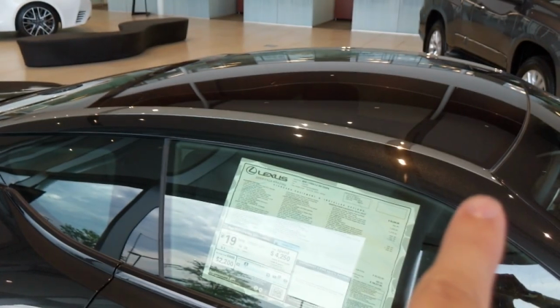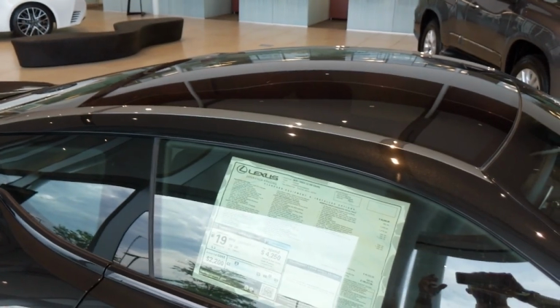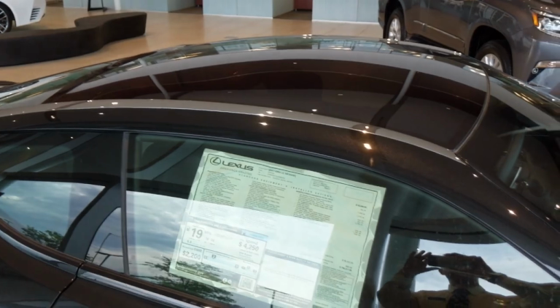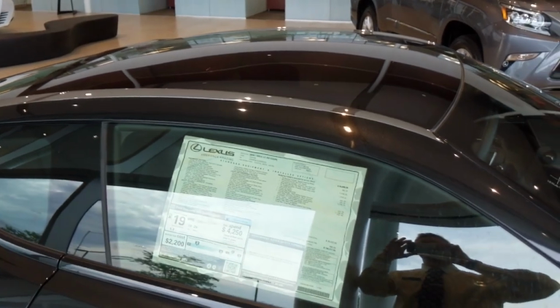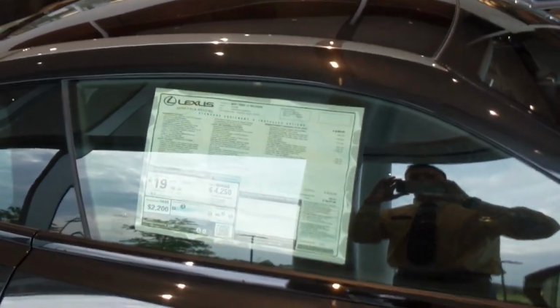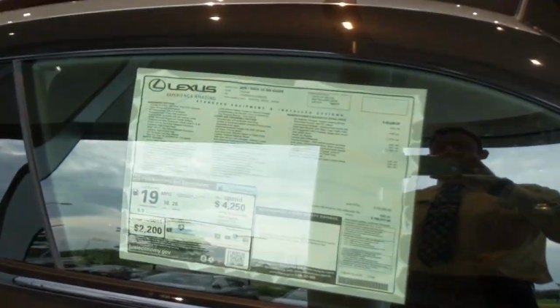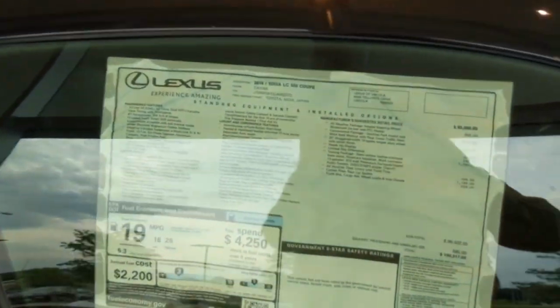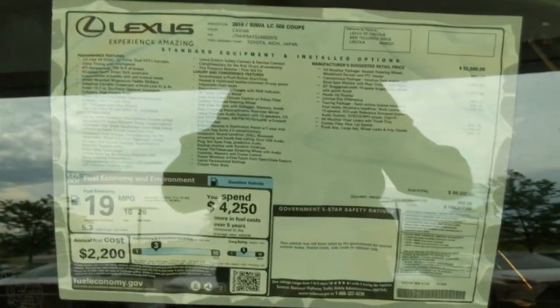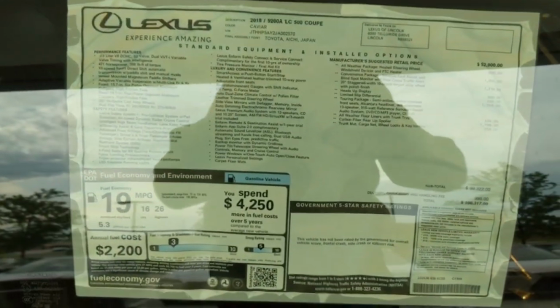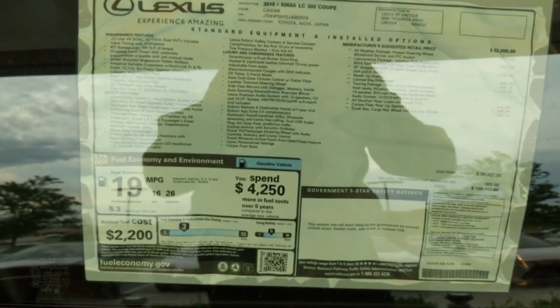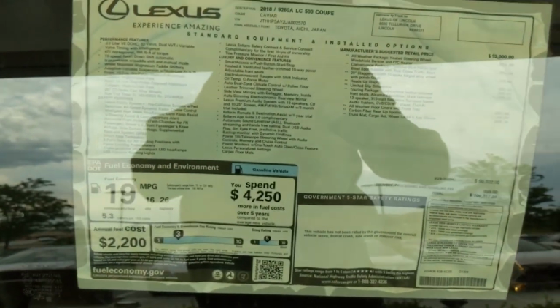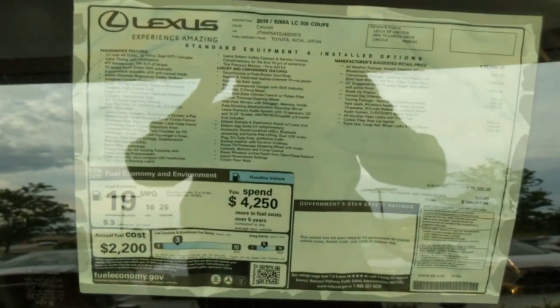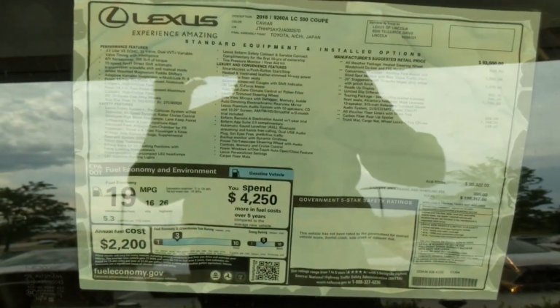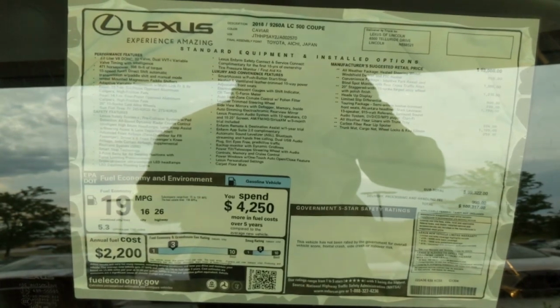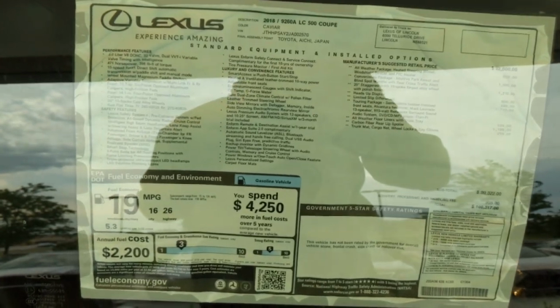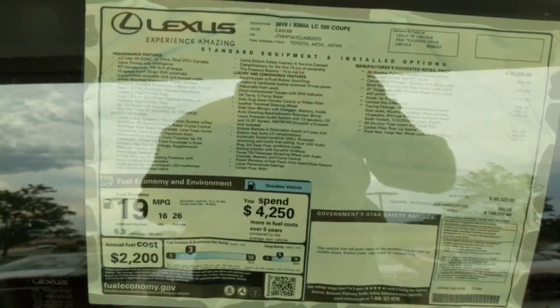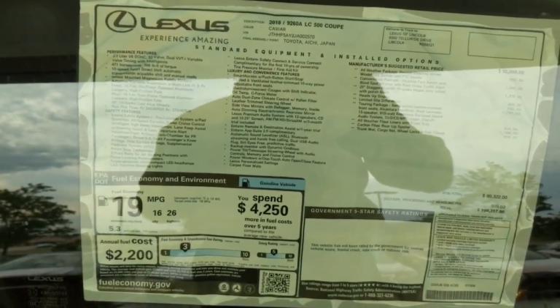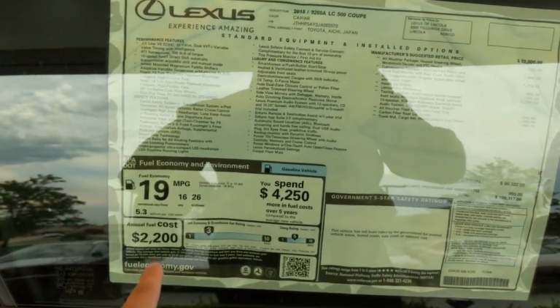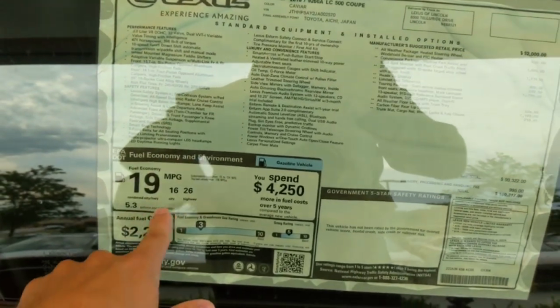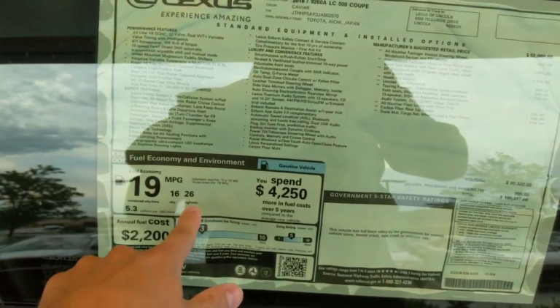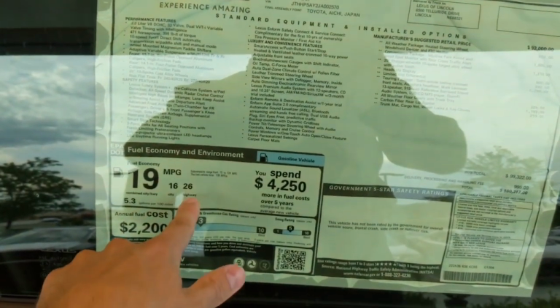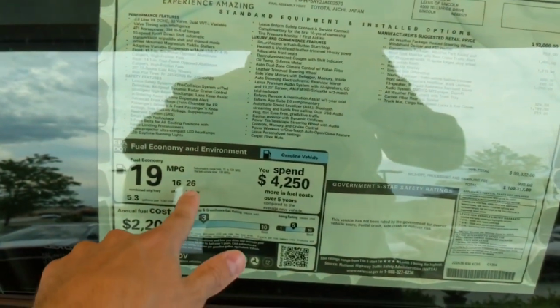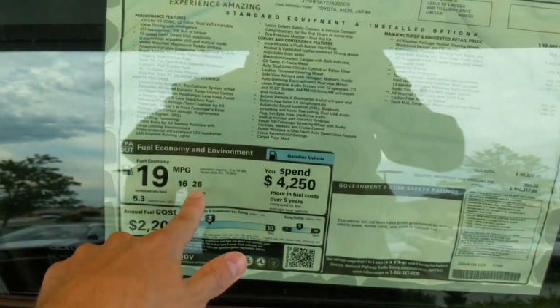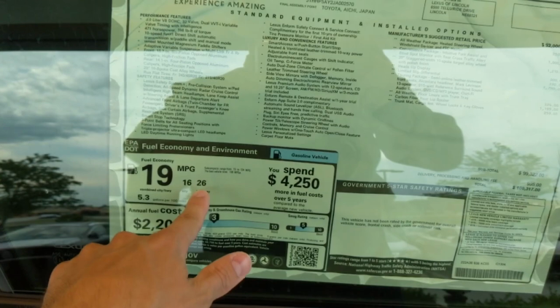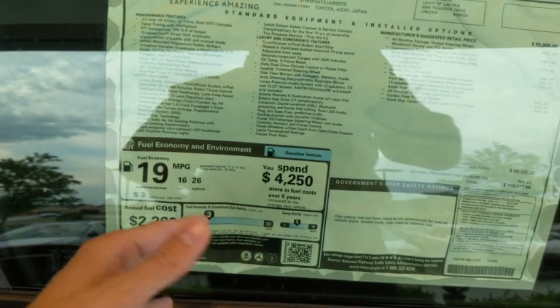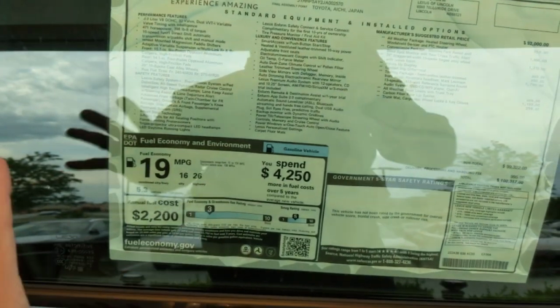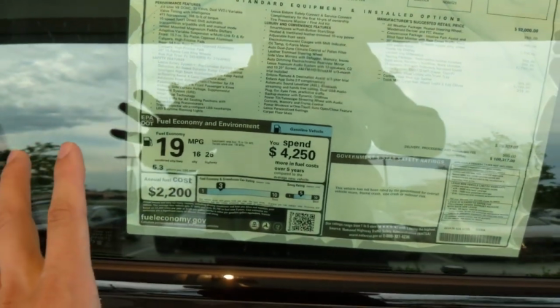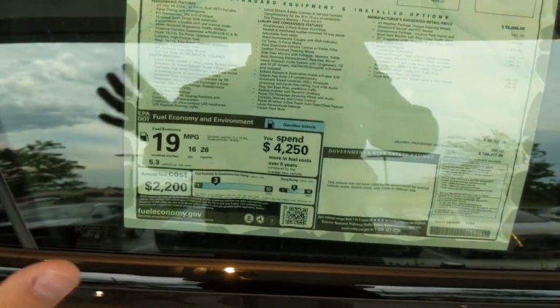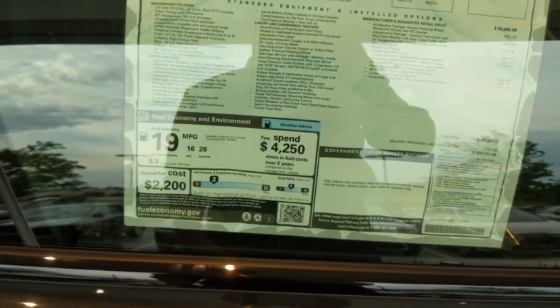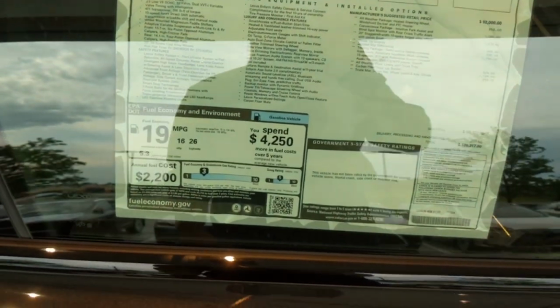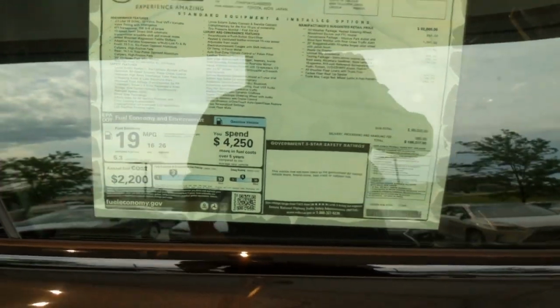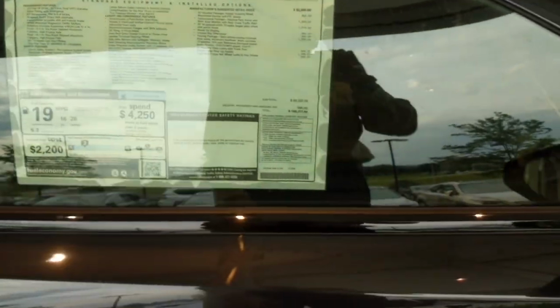If you want to look at the window sticker, here you go. This car, even though it has a V8 with 471 horsepower, still gets 26 miles per gallon on the highway, and the big reason for that is its 10-speed transmission. So you get excellent fuel economy.